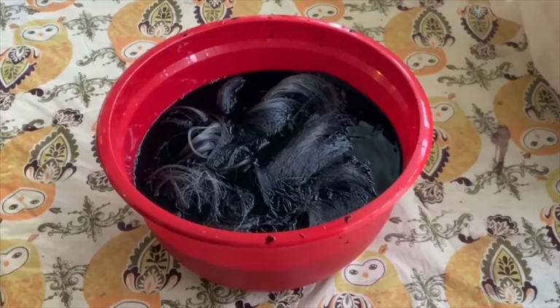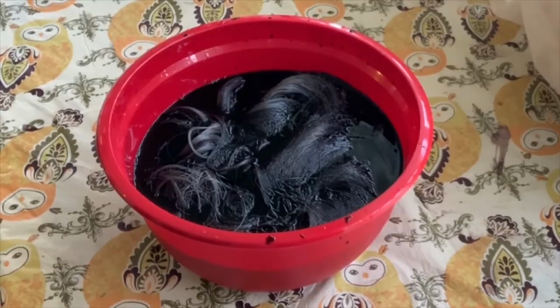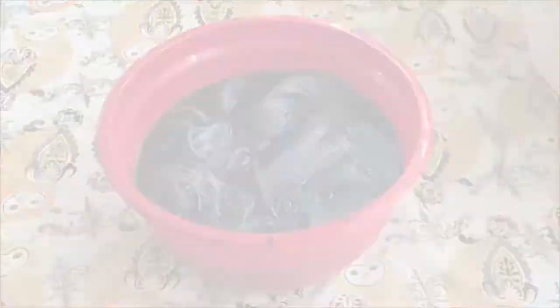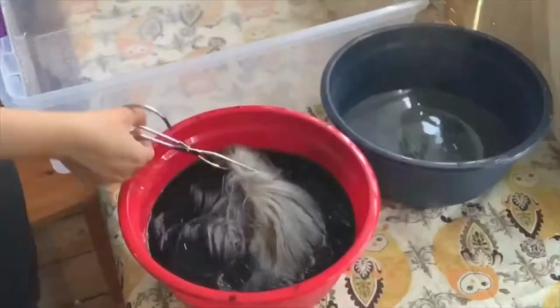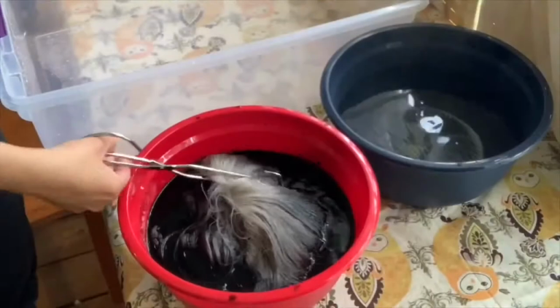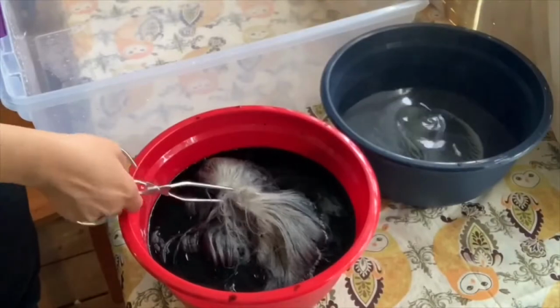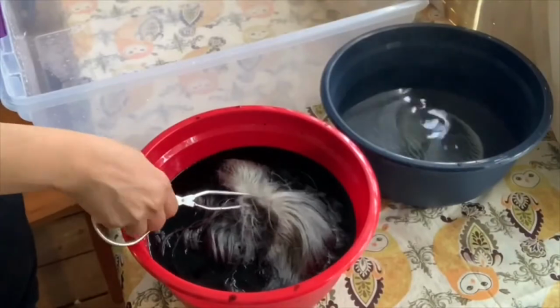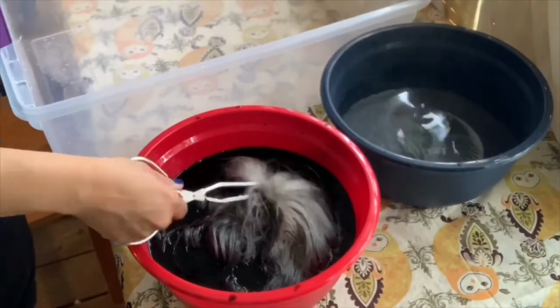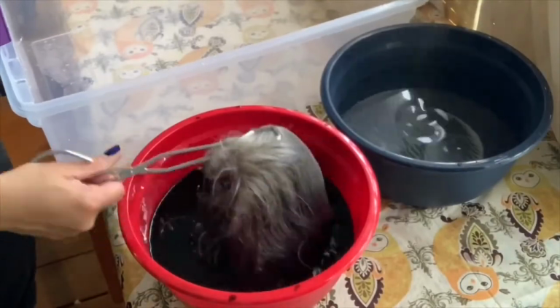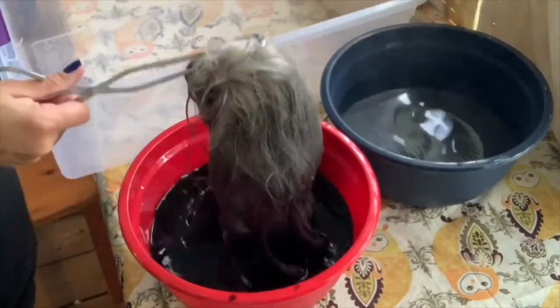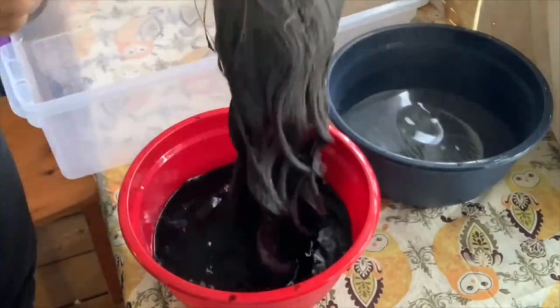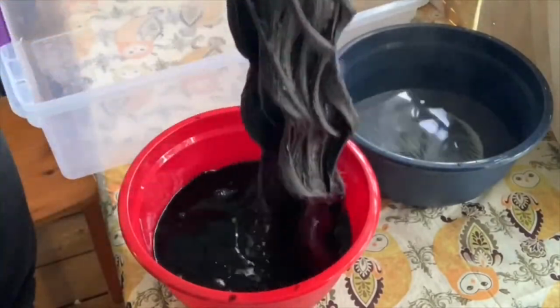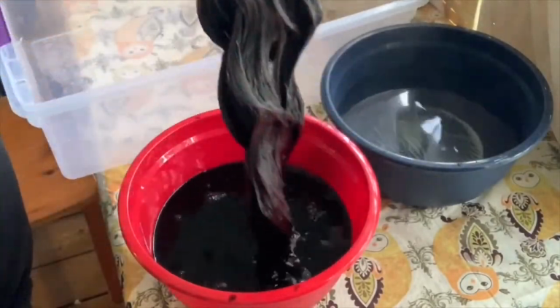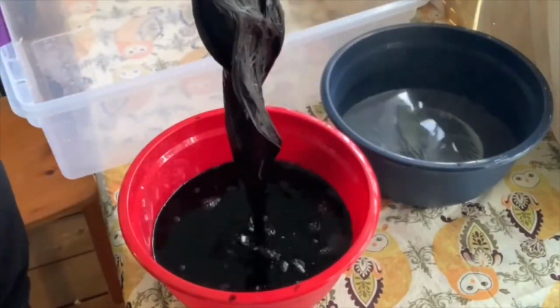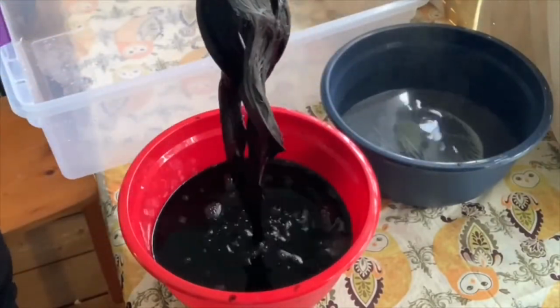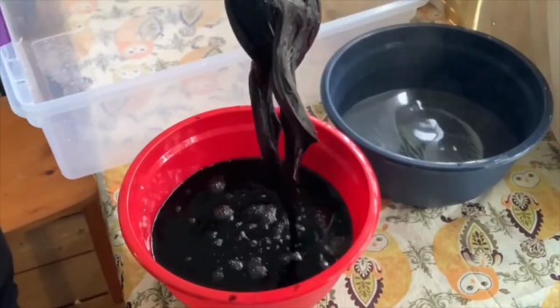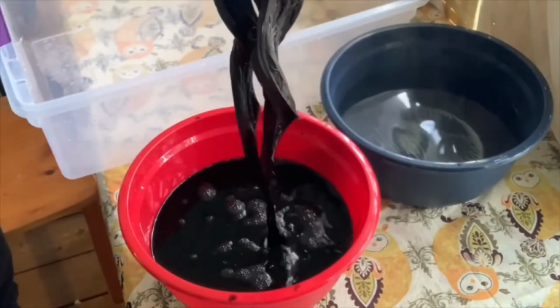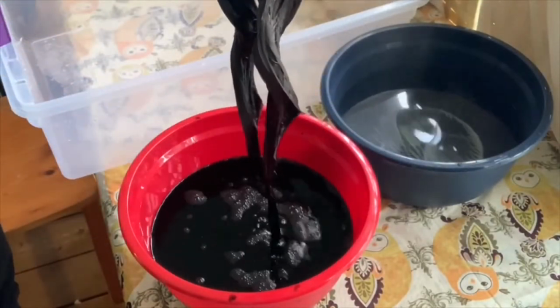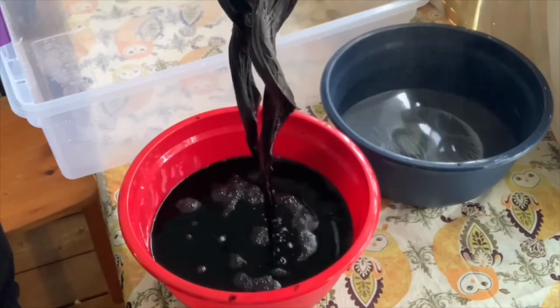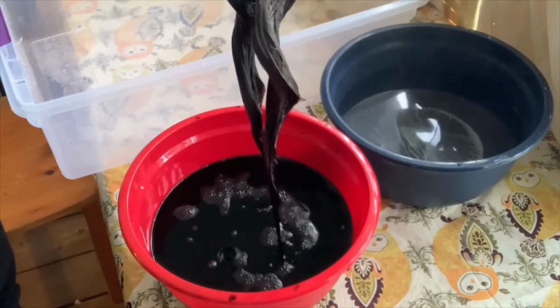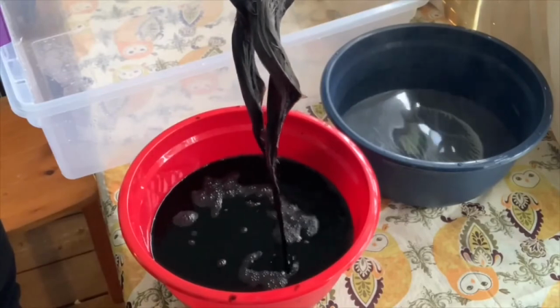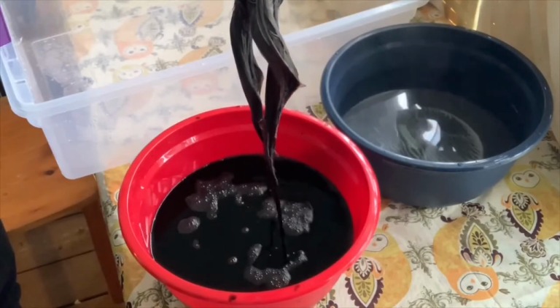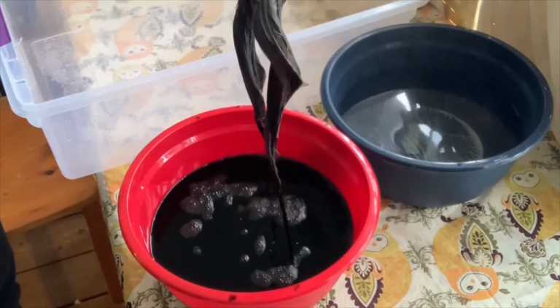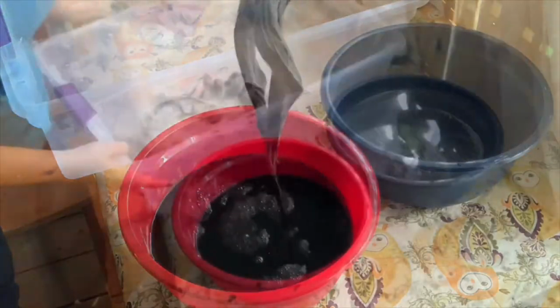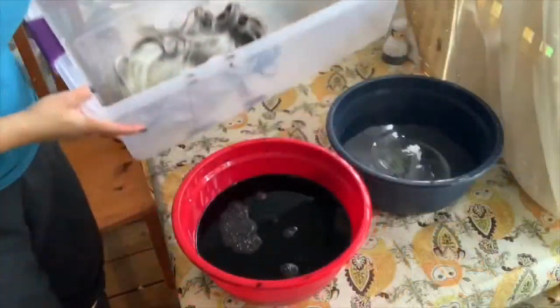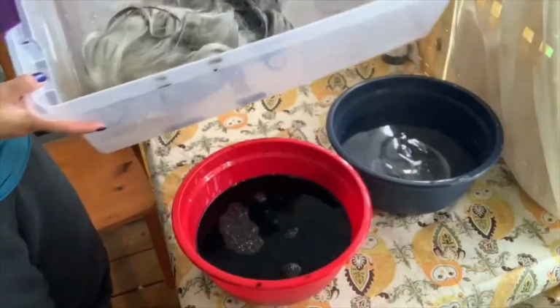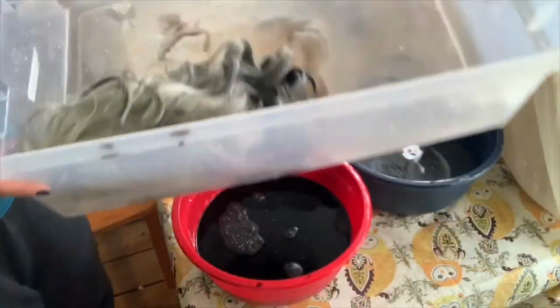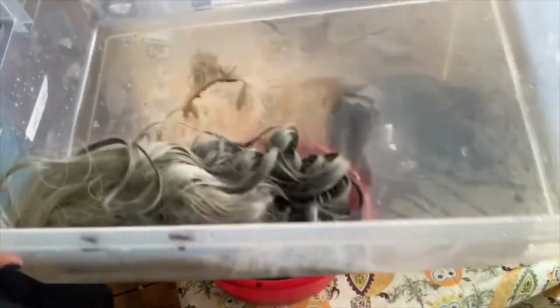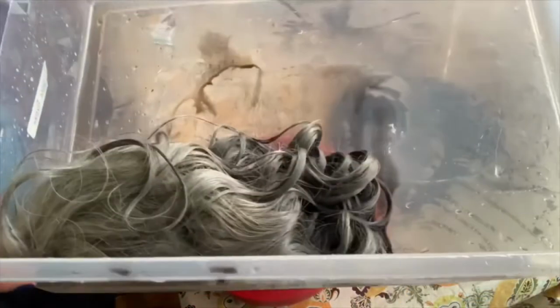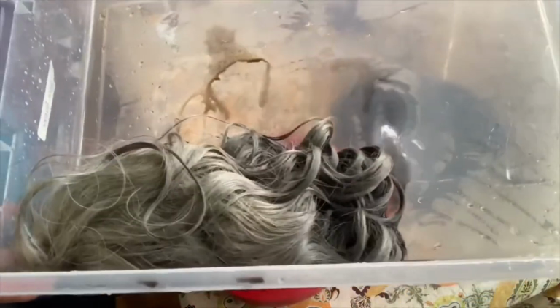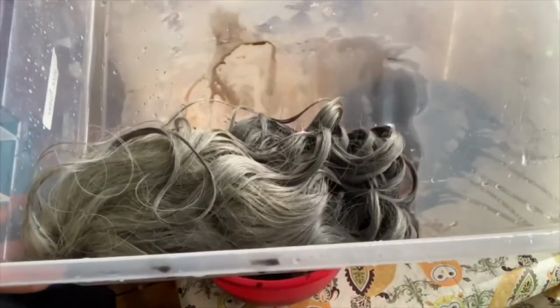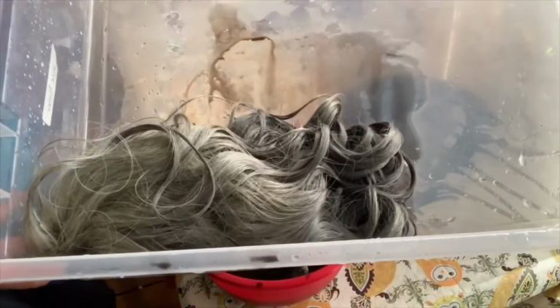It's important that you make sure the wig is very submerged, because if not it will be an uneven dye. I put her in this bin, and this is what she looks like right after that second dyeing process.